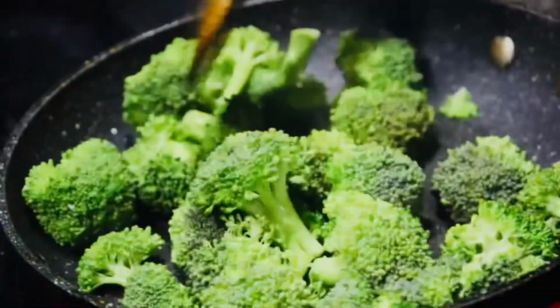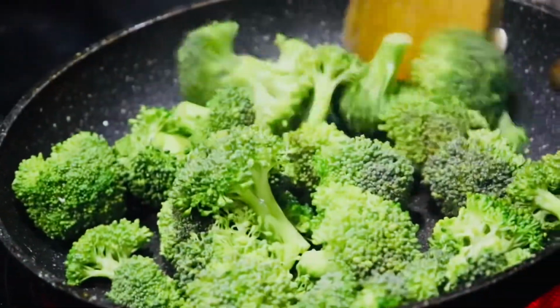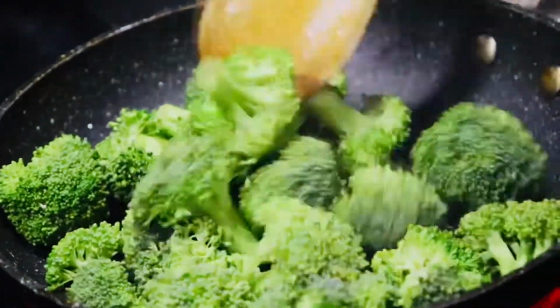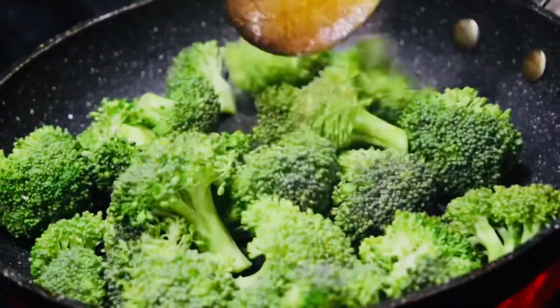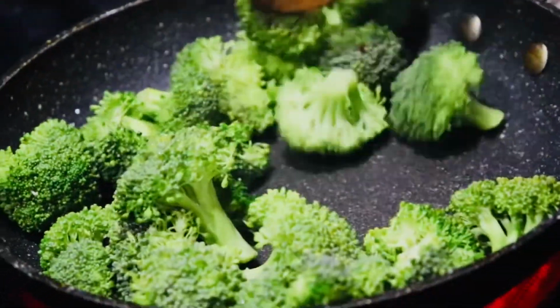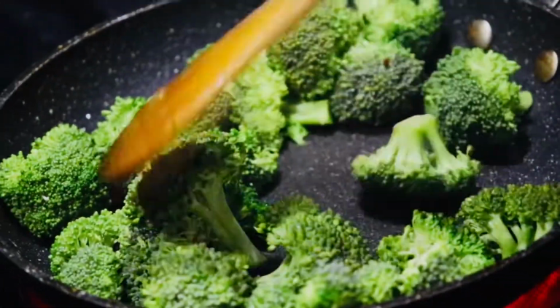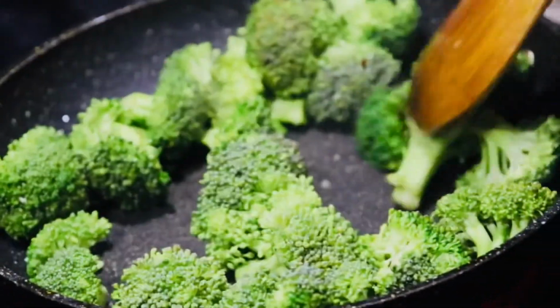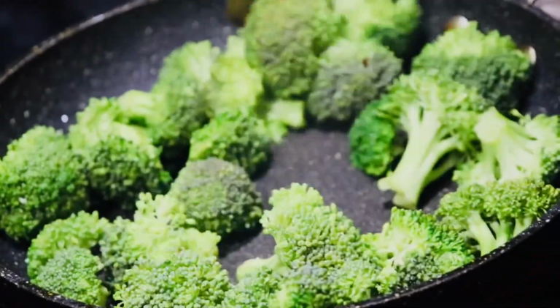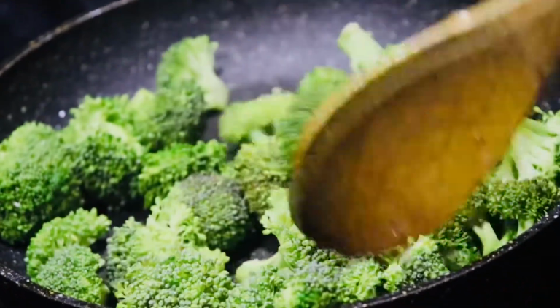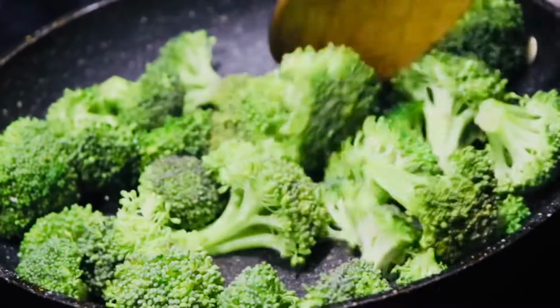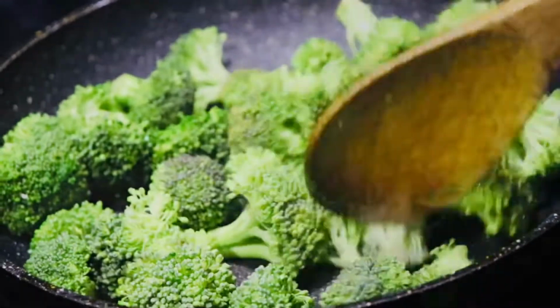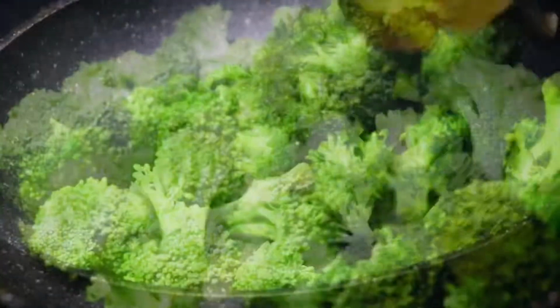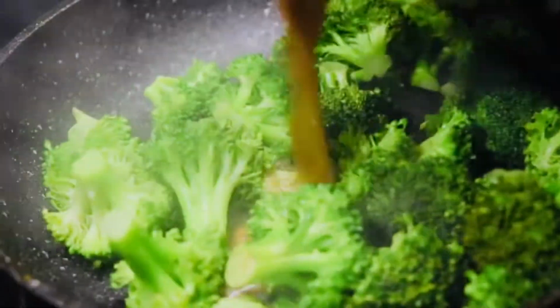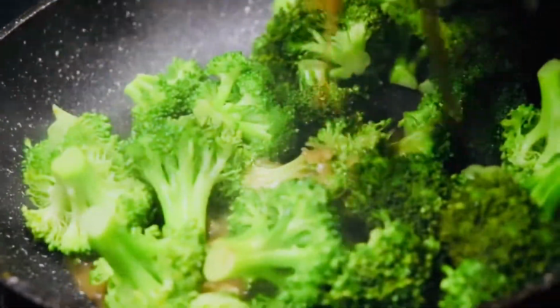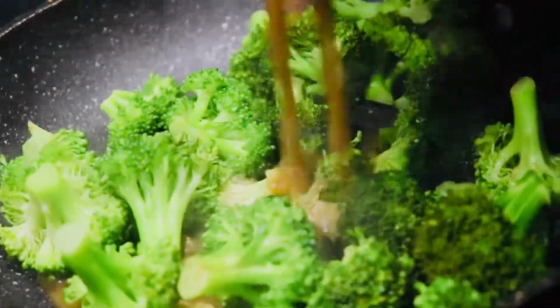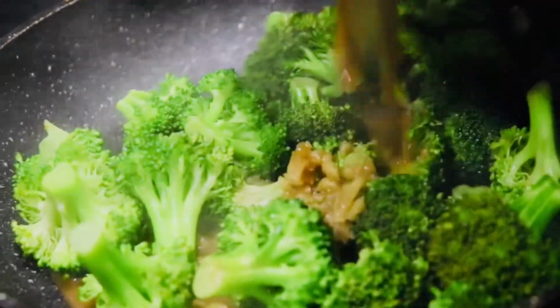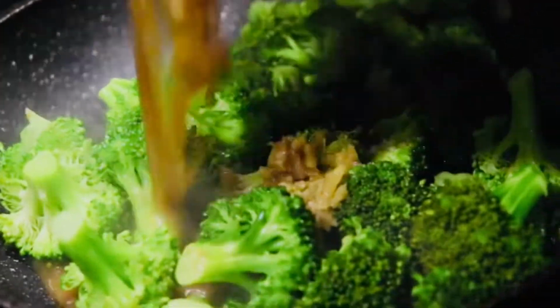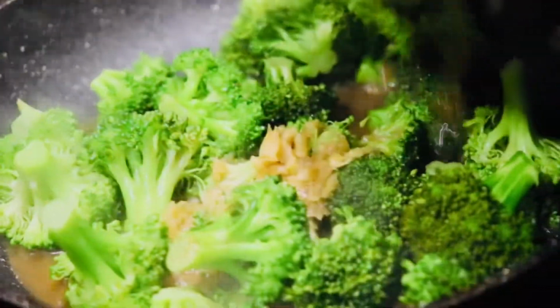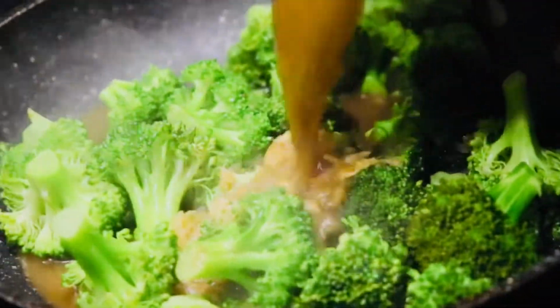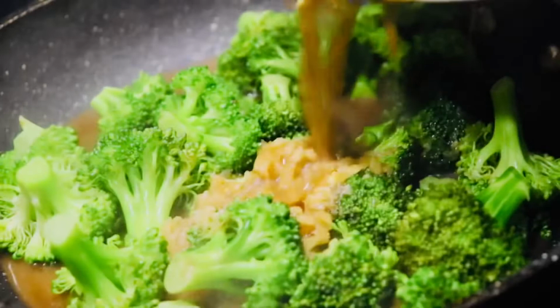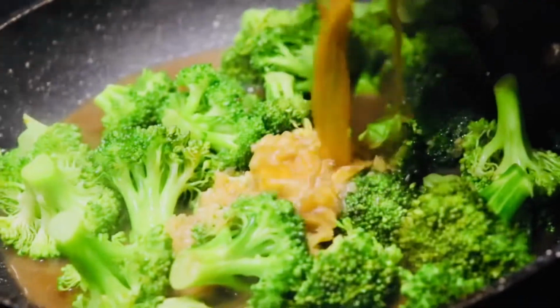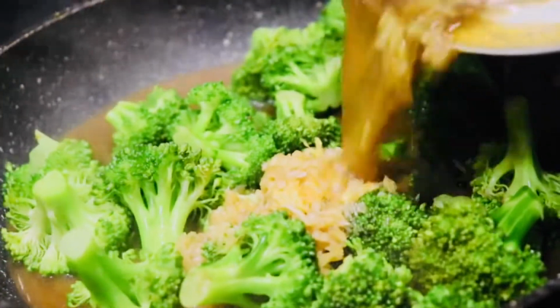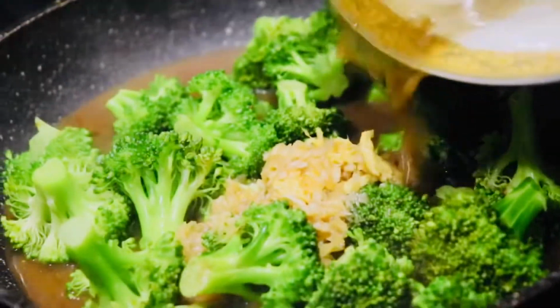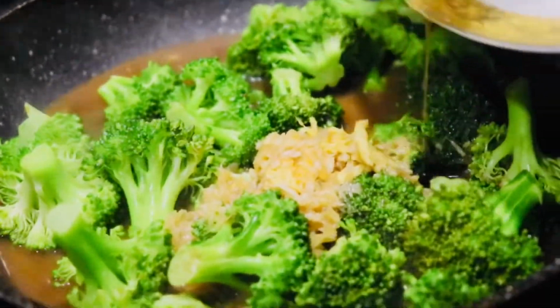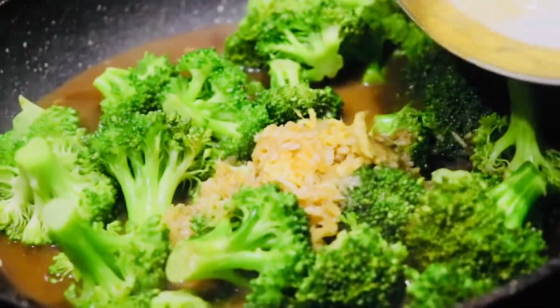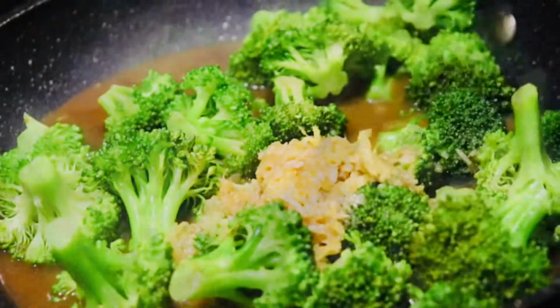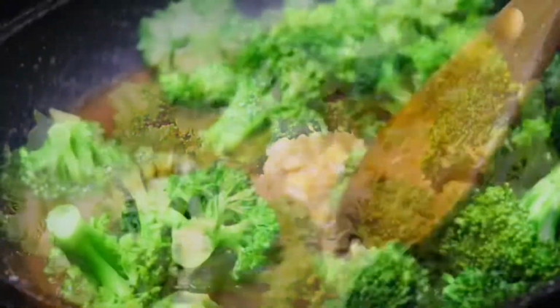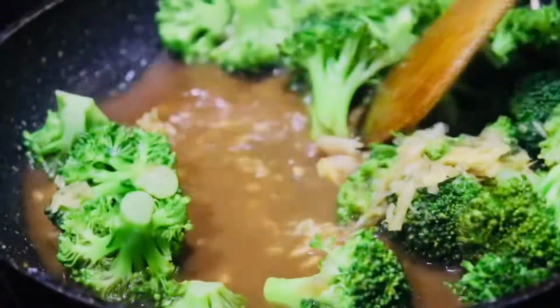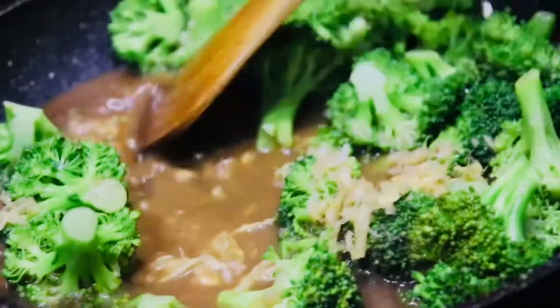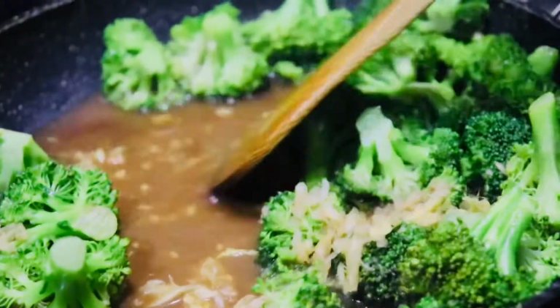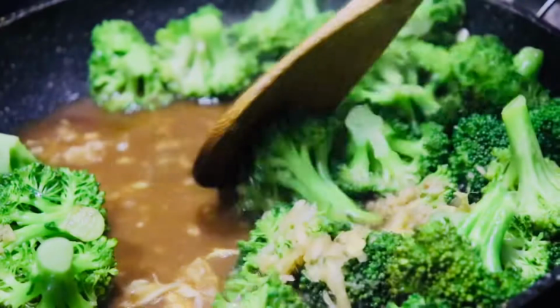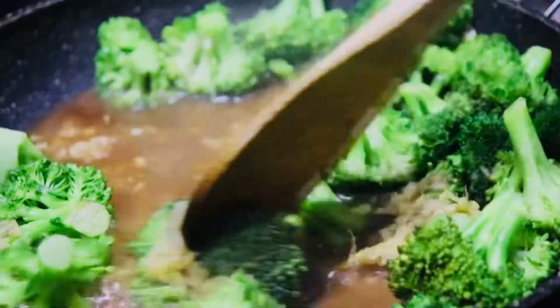Next, in the same pan that you cooked your chicken, add in some broccoli and cook this for around 1 to 2 minutes. Then put your stove on low flame, add on your sauce, and cook this until the sauce thickens and your ginger and garlic become tender.